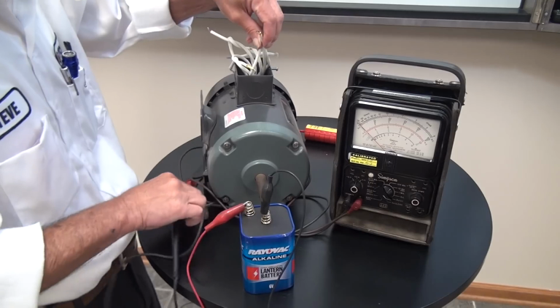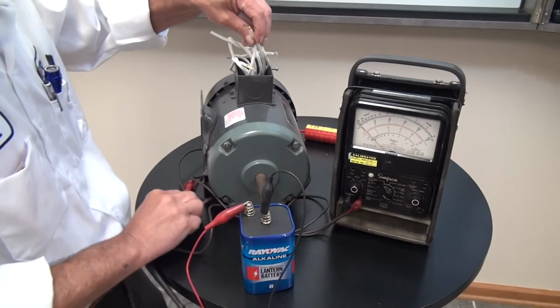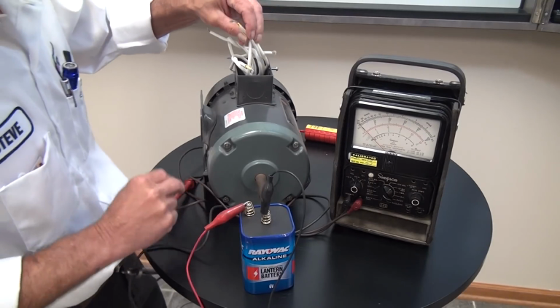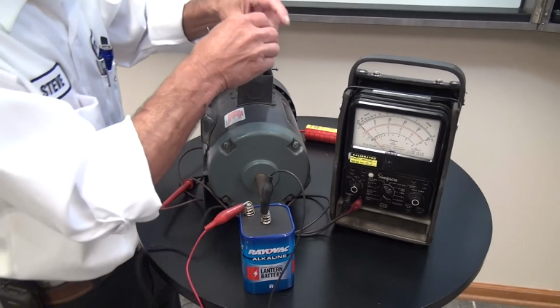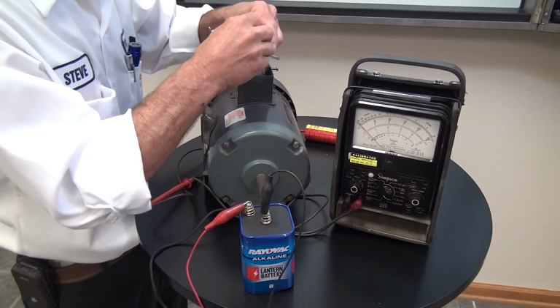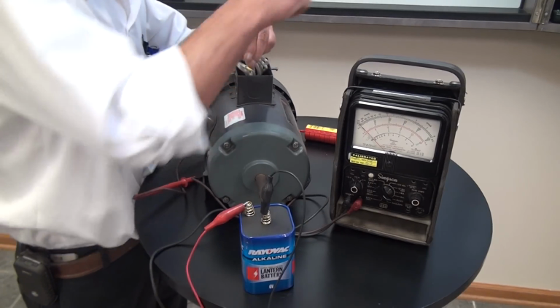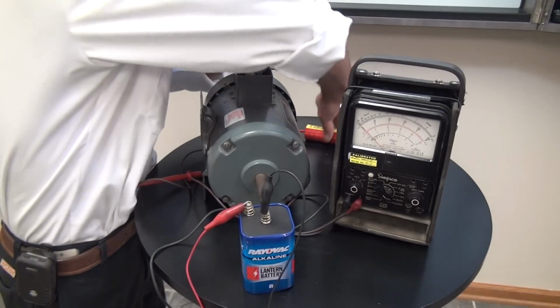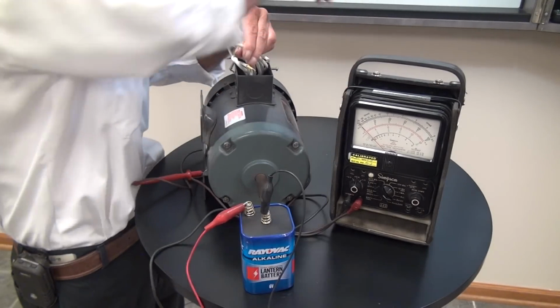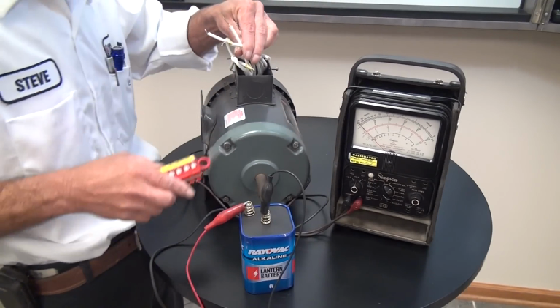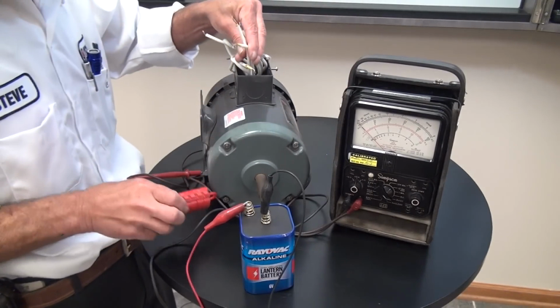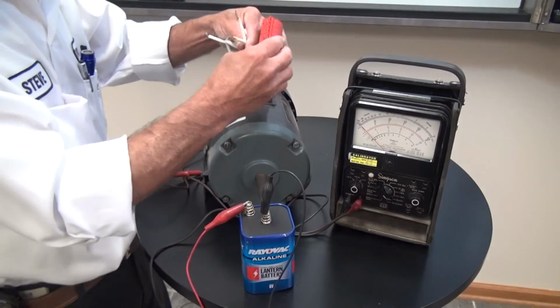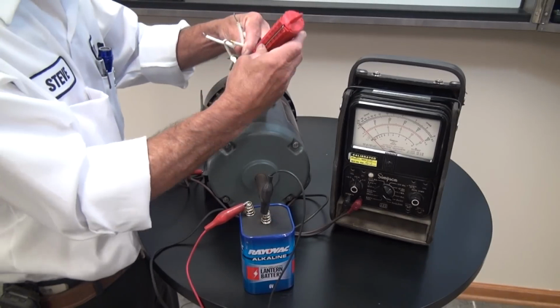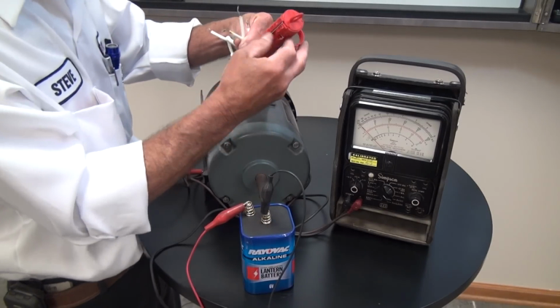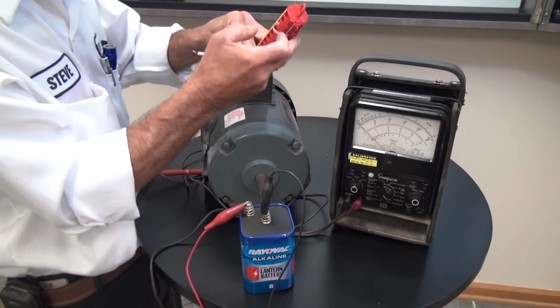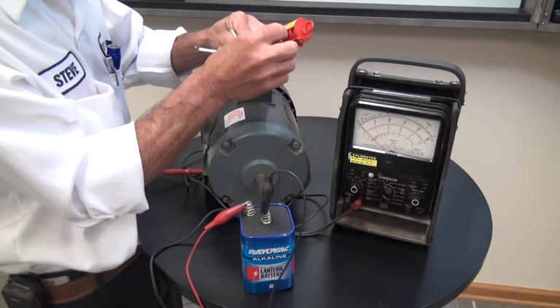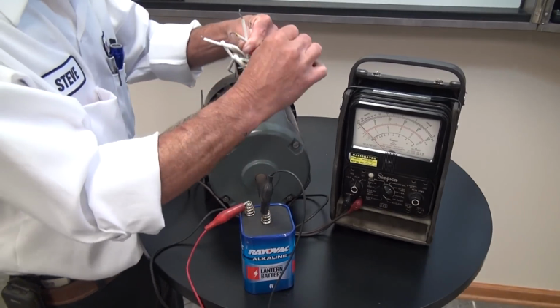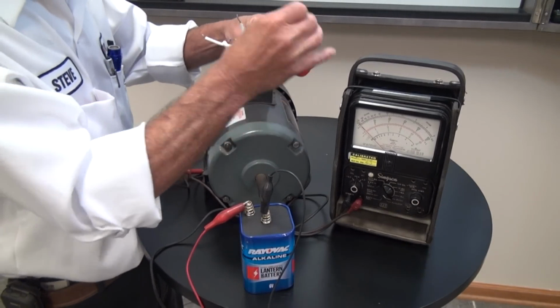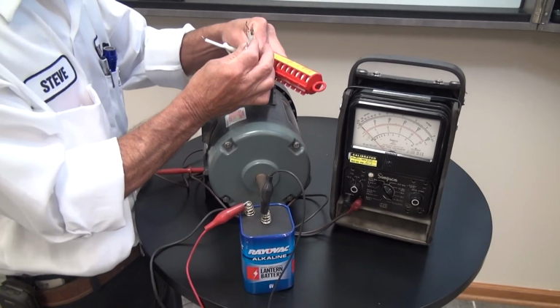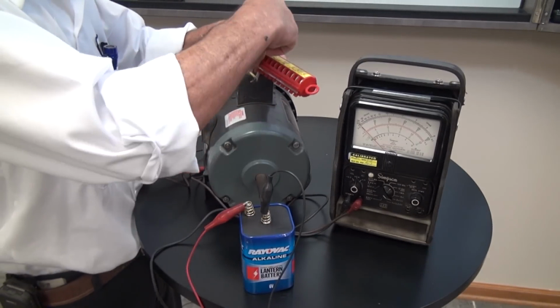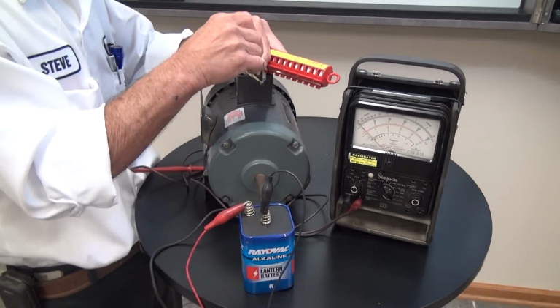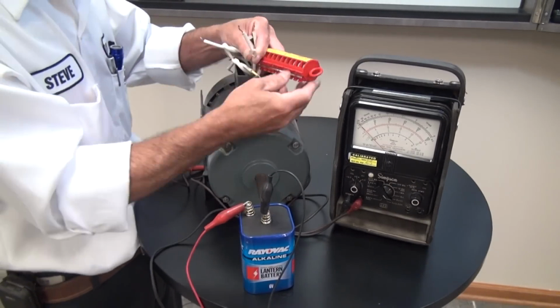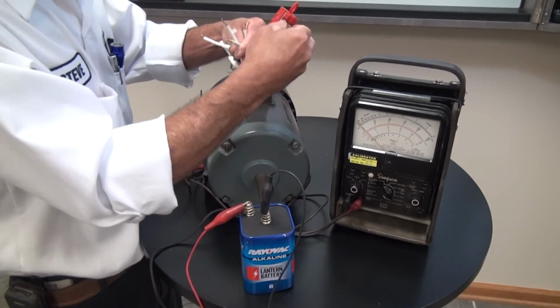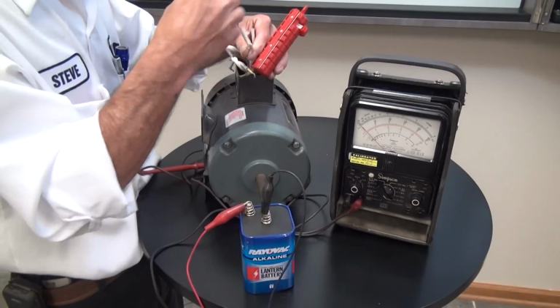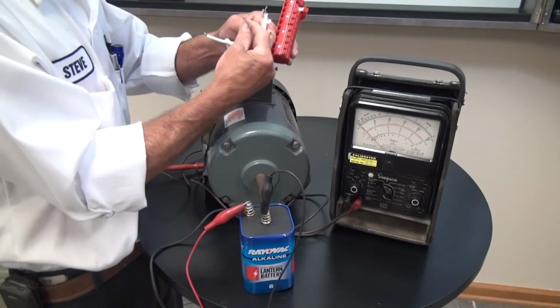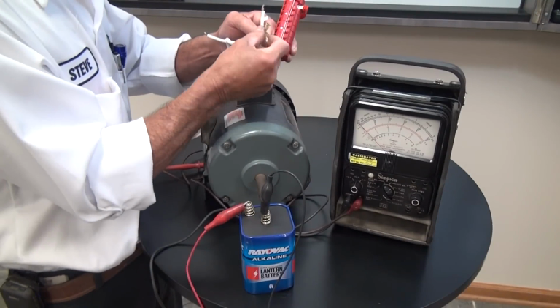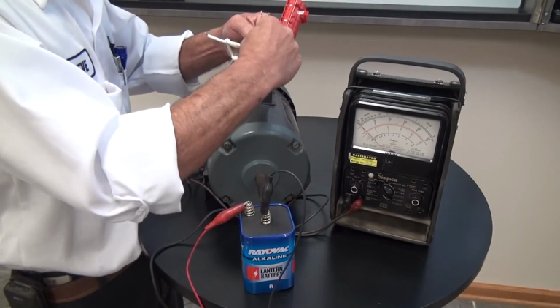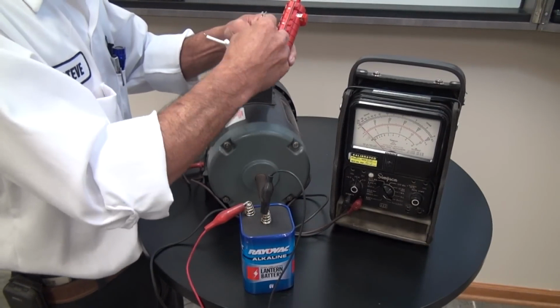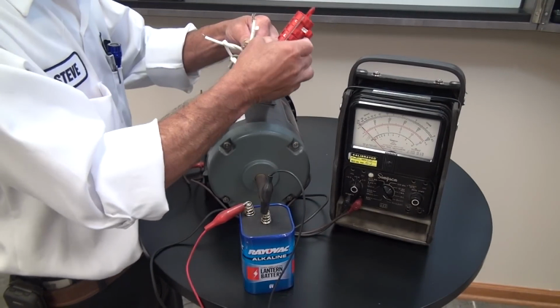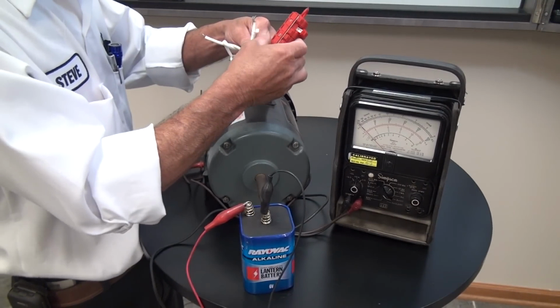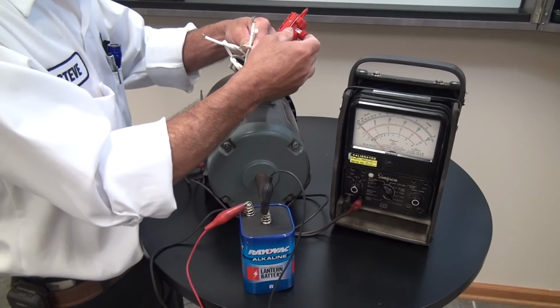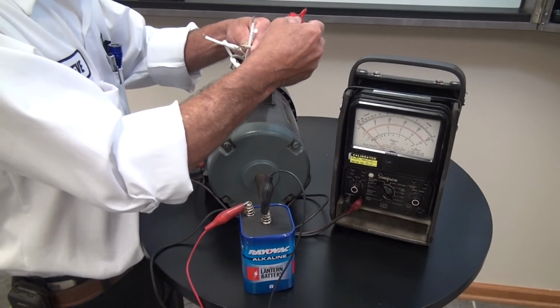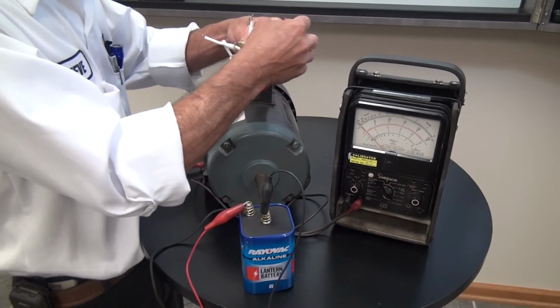We've got three leads that connect together, and we're going to go ahead and label those seven, eight, and nine. This is our internal Y connection.